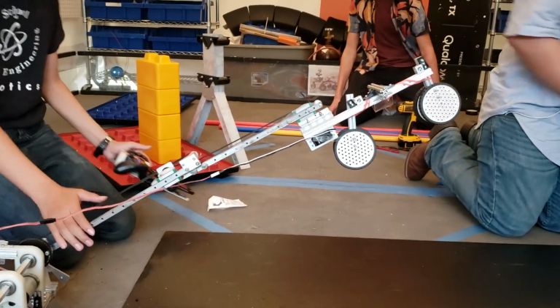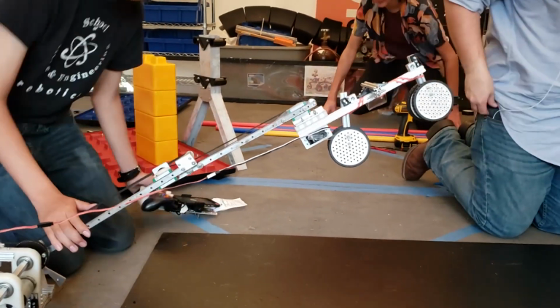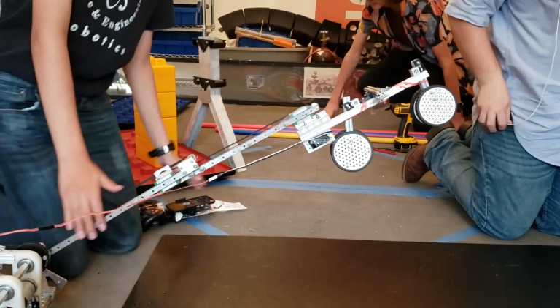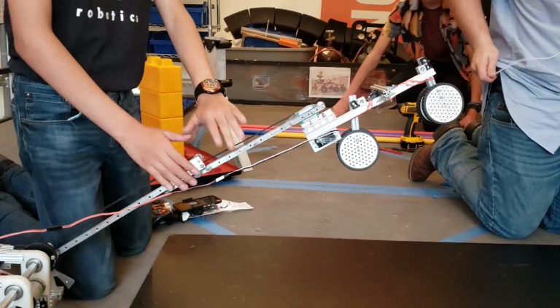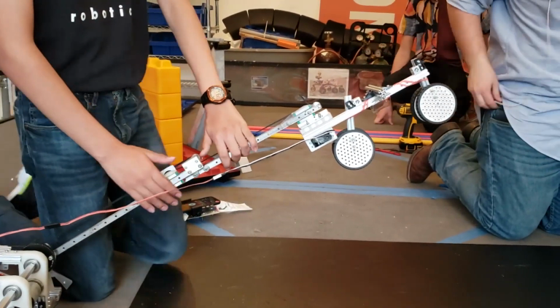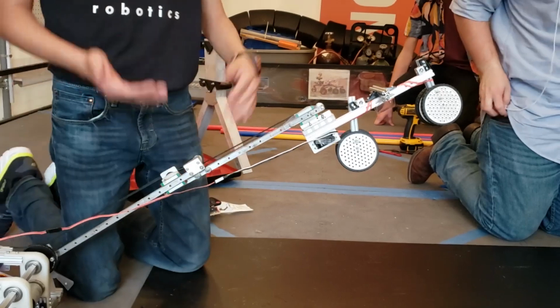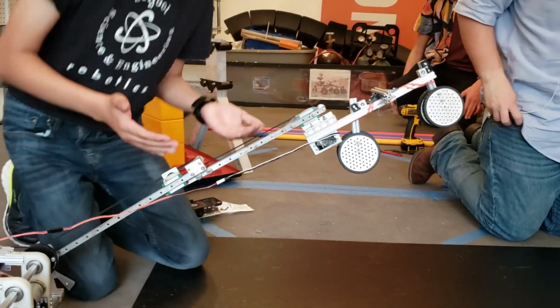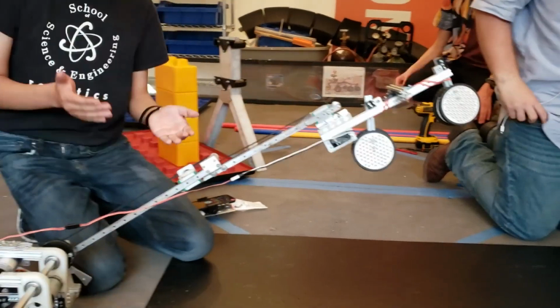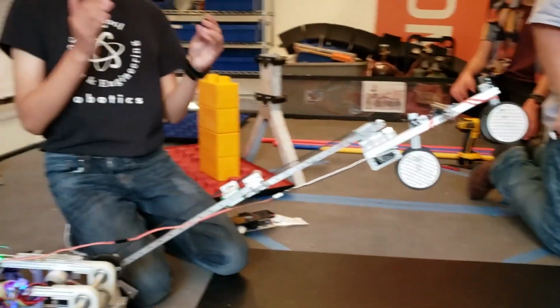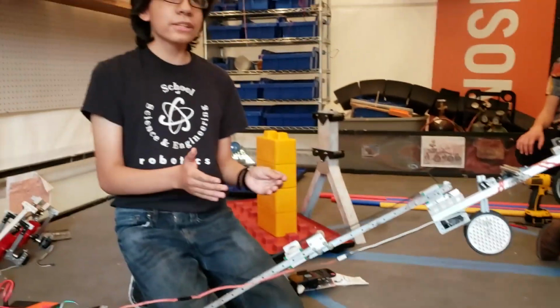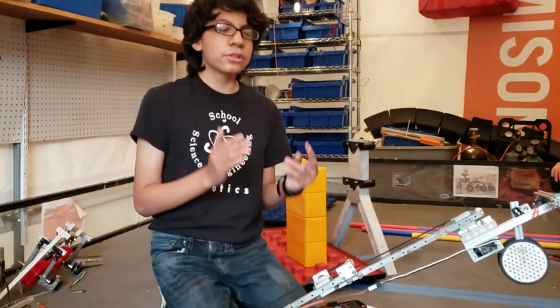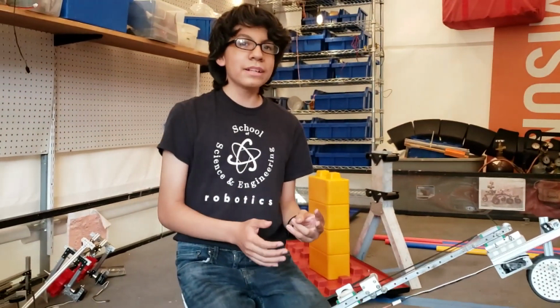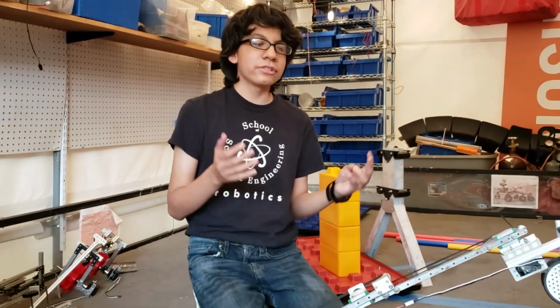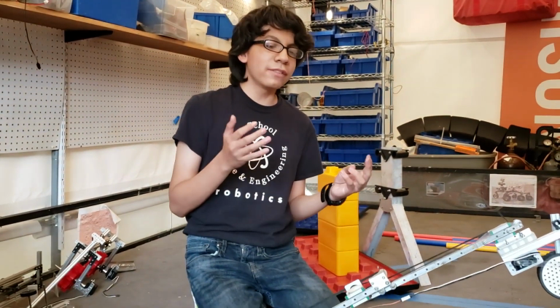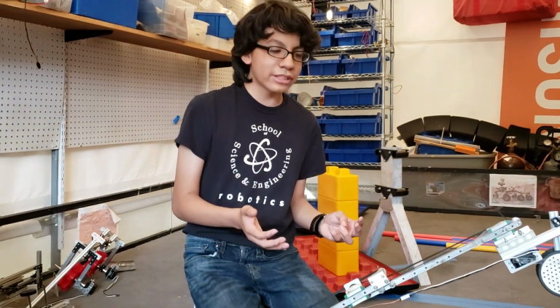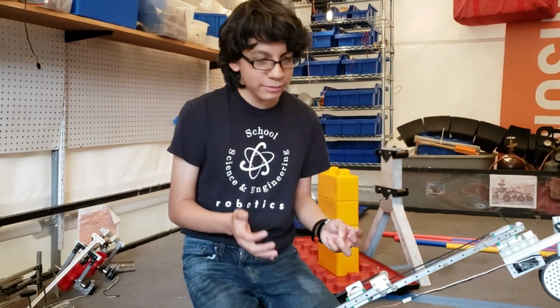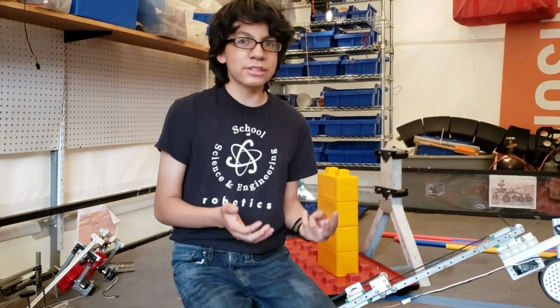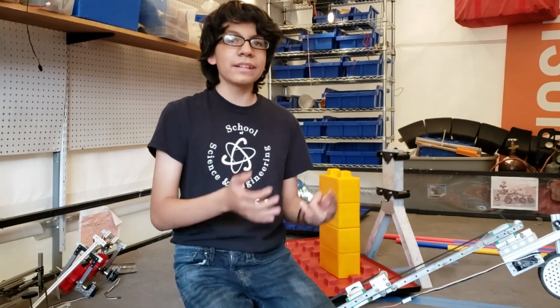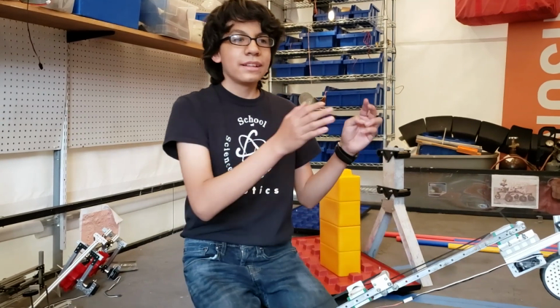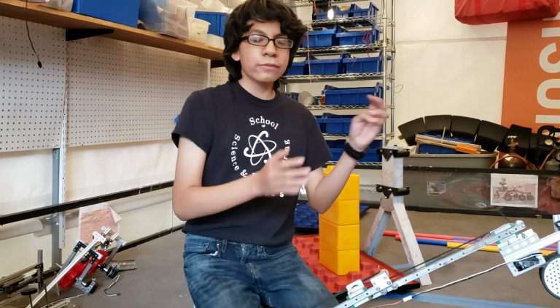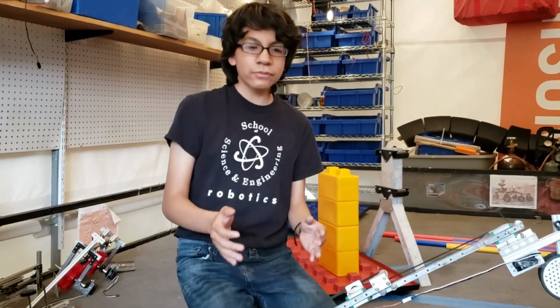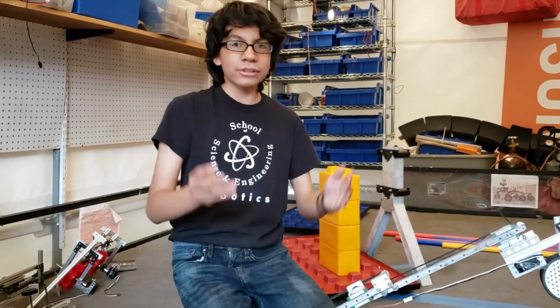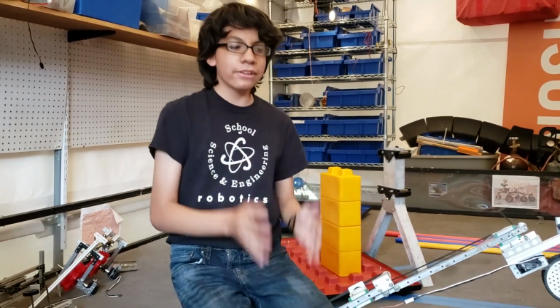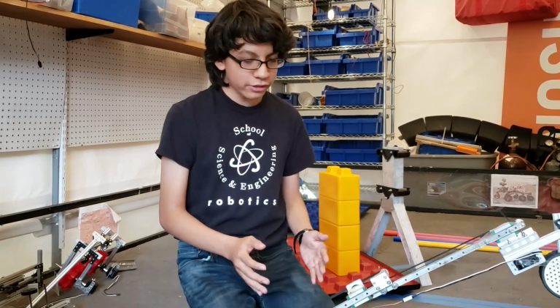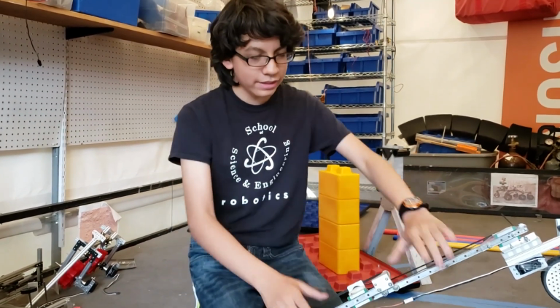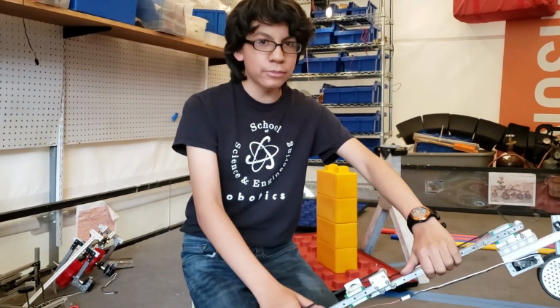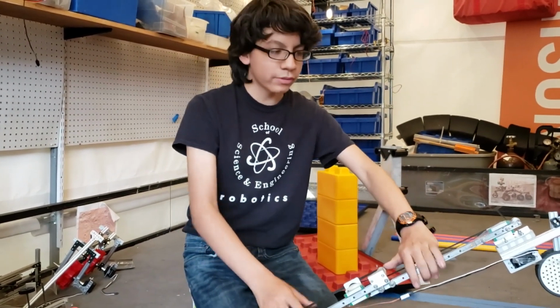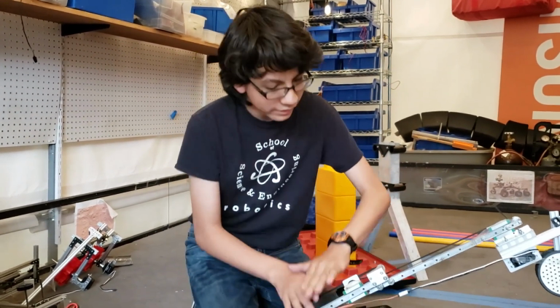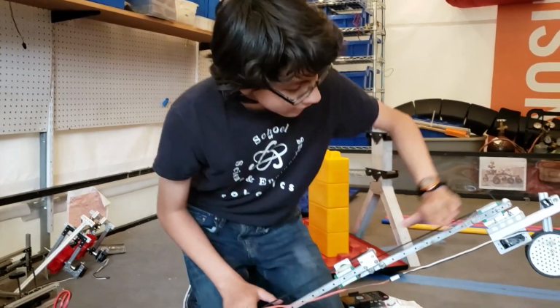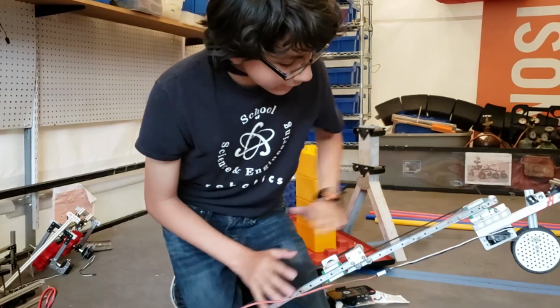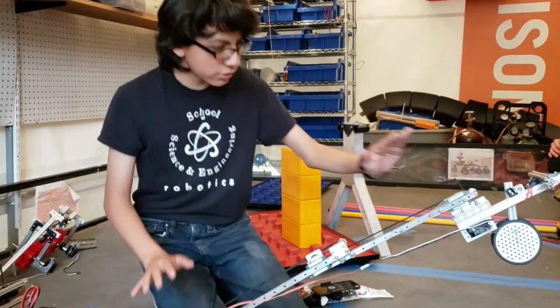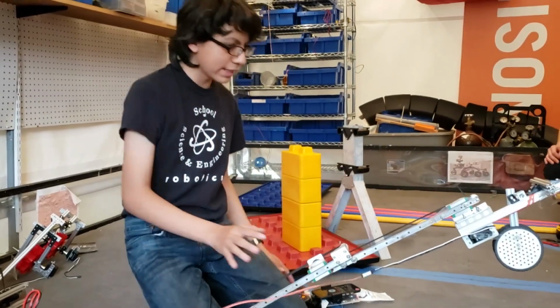For Roboruckus we actually have two robots — which not many people know about. After Regionals we built an entirely new robot, and this extender comes from the old one. These are the slides we use; it's a two-stage design.